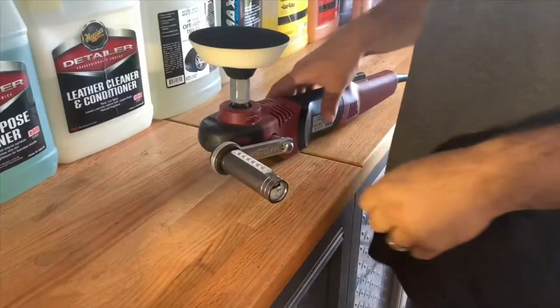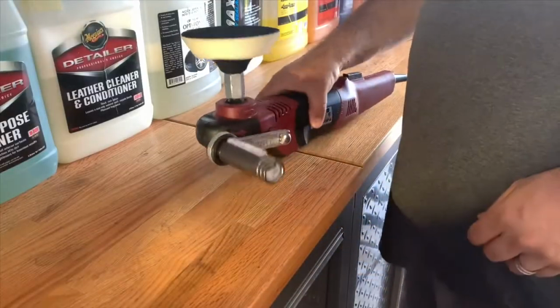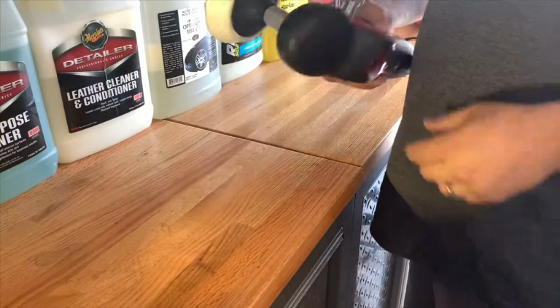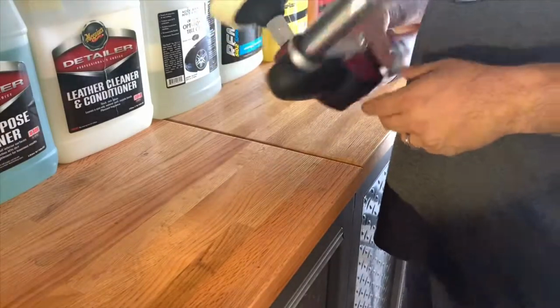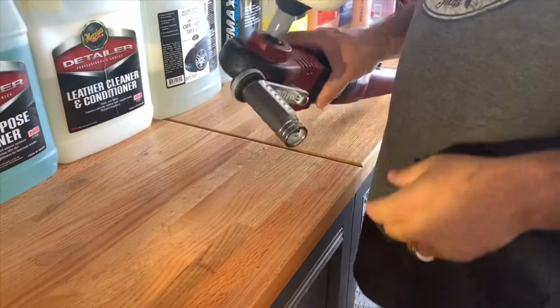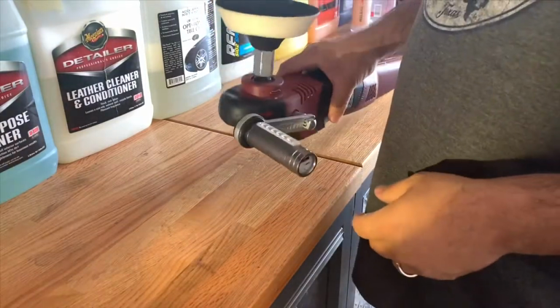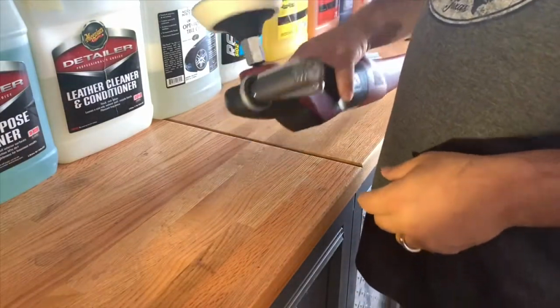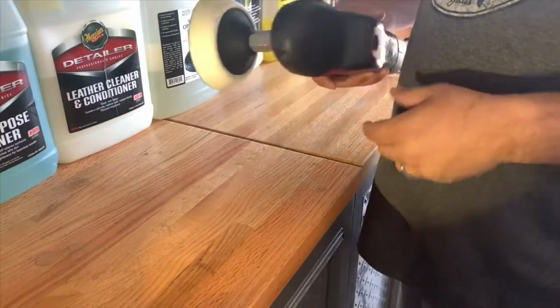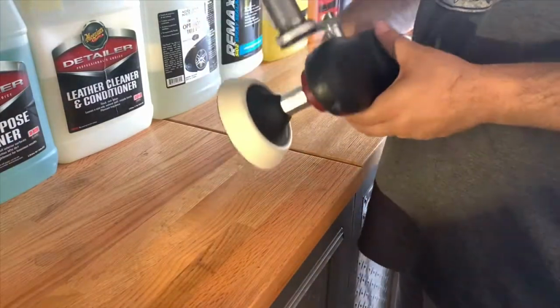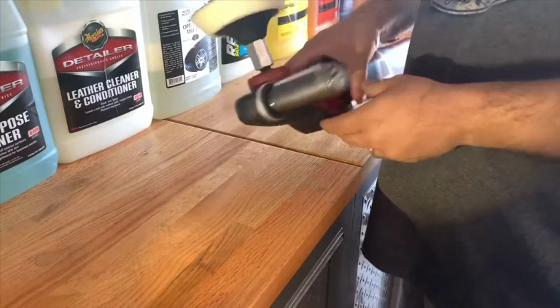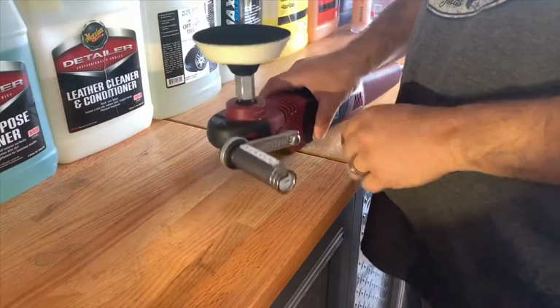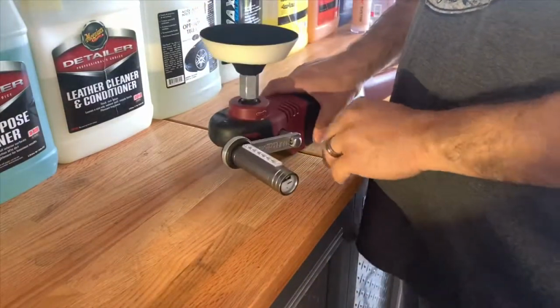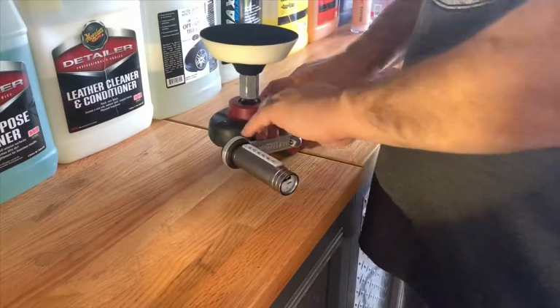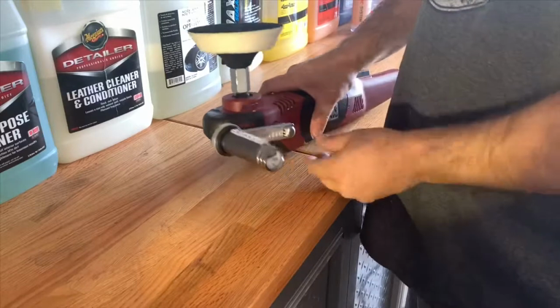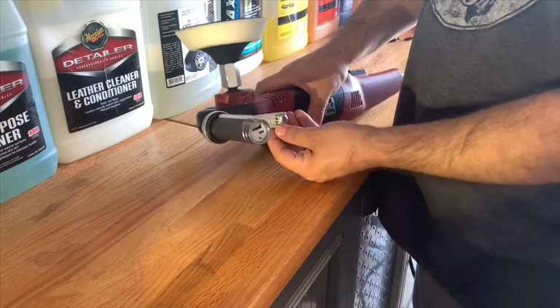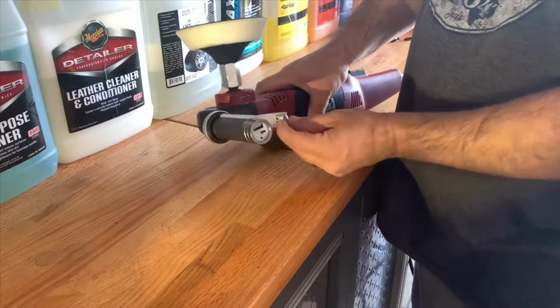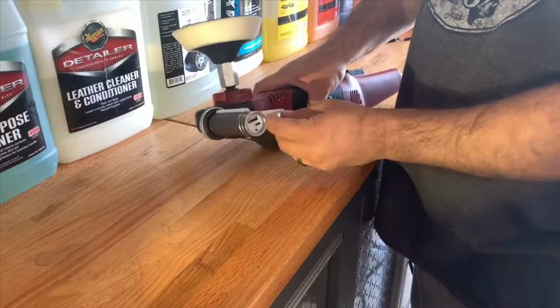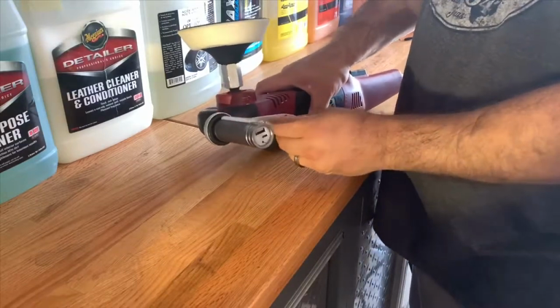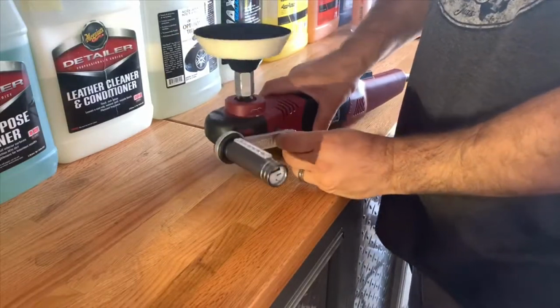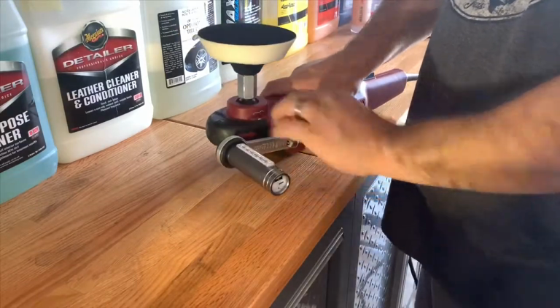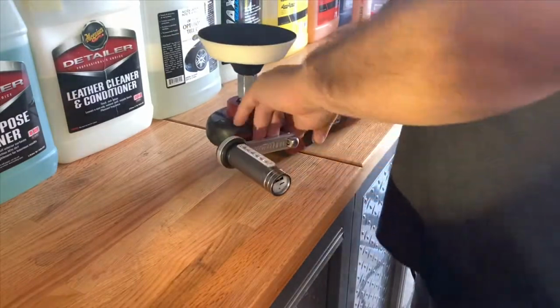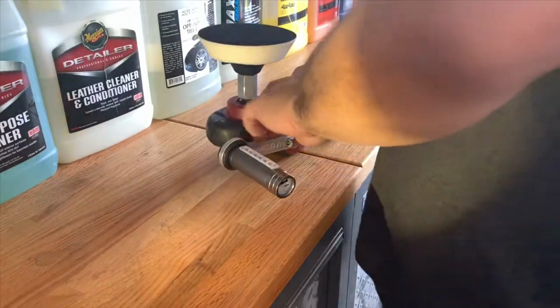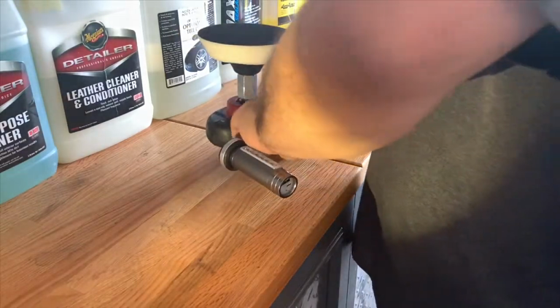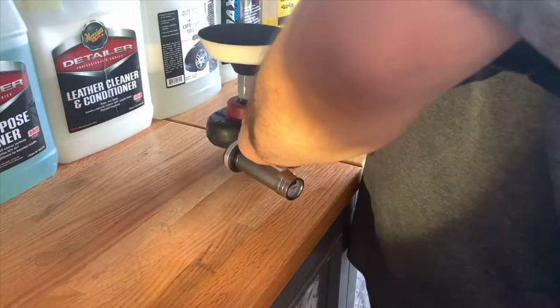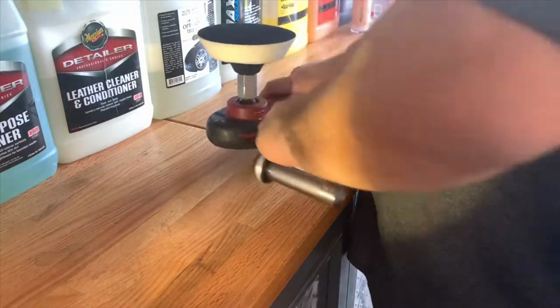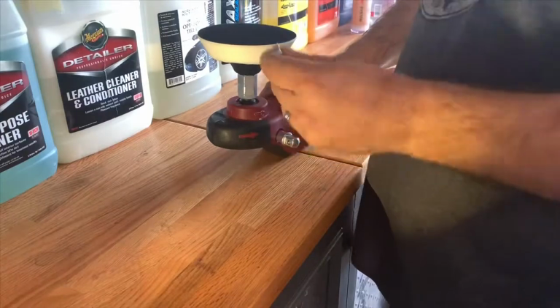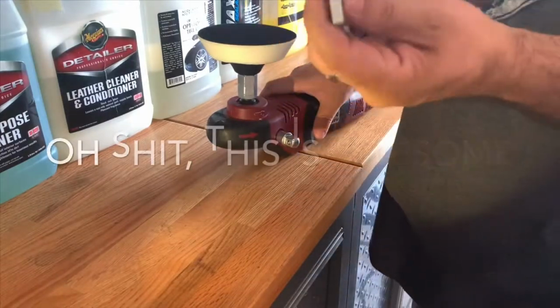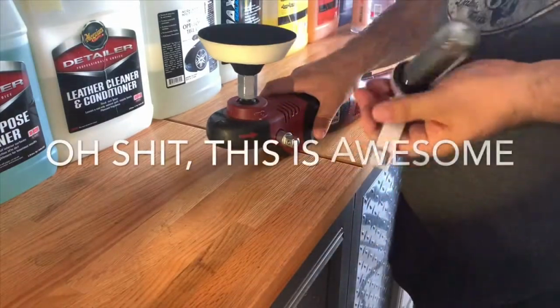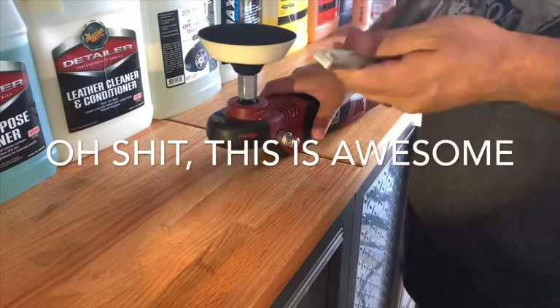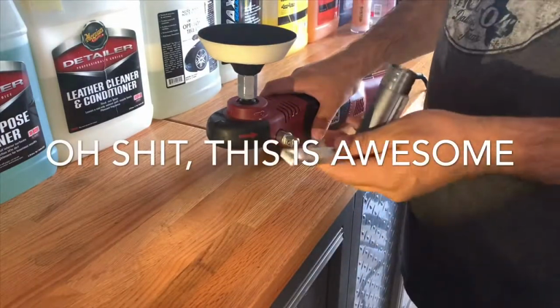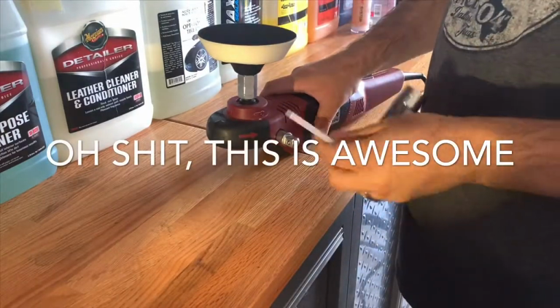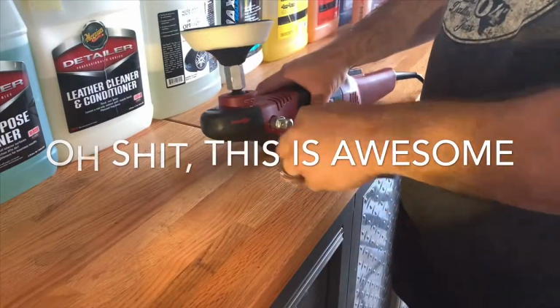All right, you guys, let me show you how easy this is. I already have it on, so all you gotta do is — right here, there's a little button on here, and you can just pull this right off, and it comes — that's the quick release. Look how fast that was.